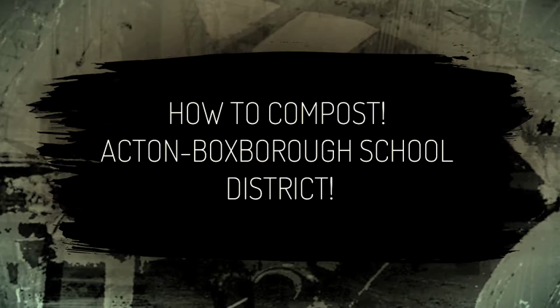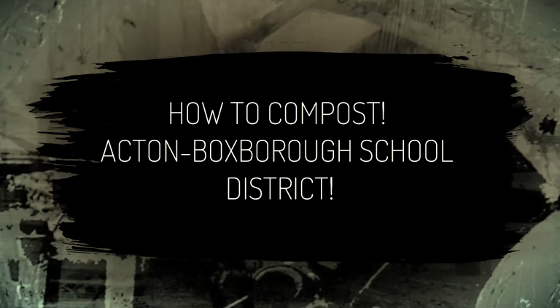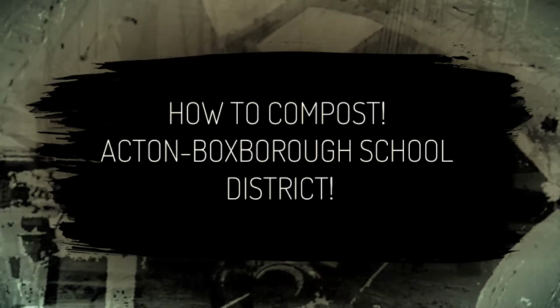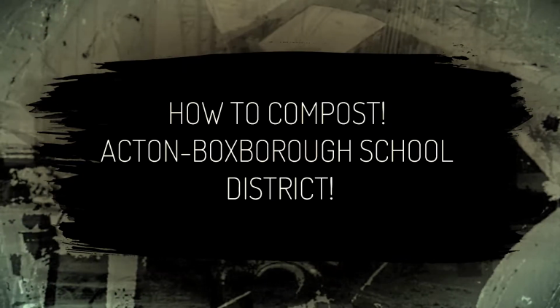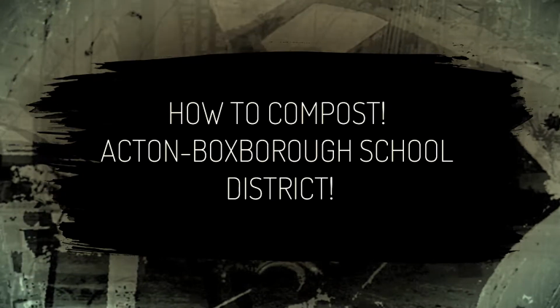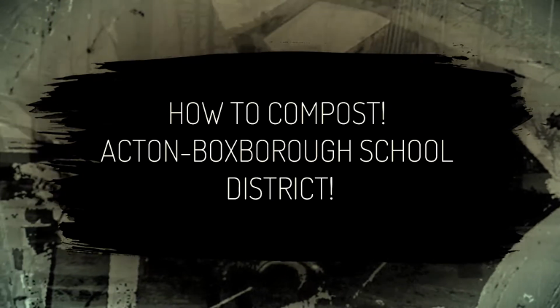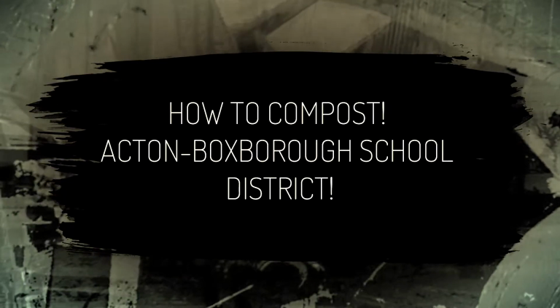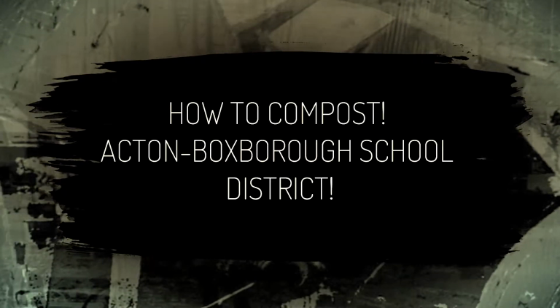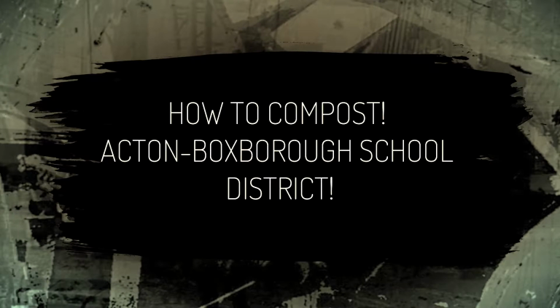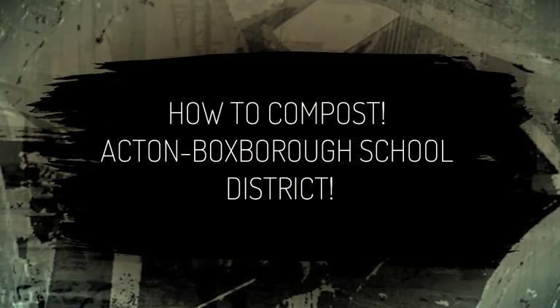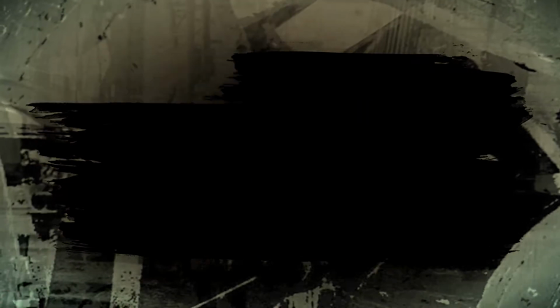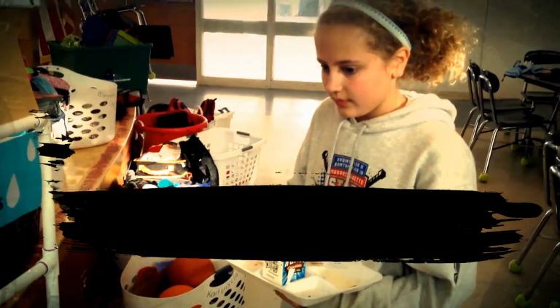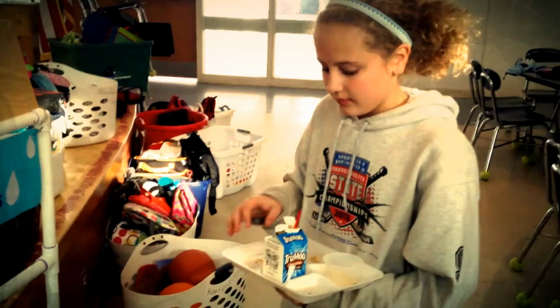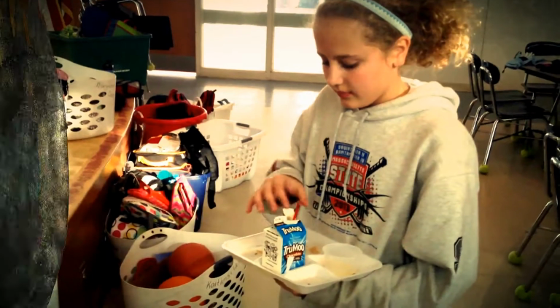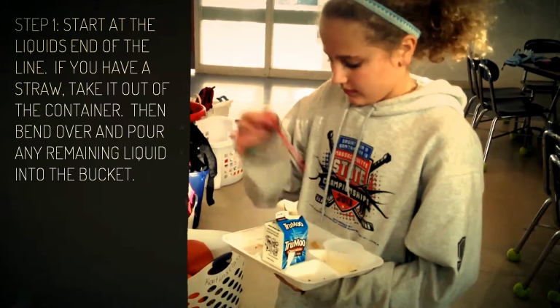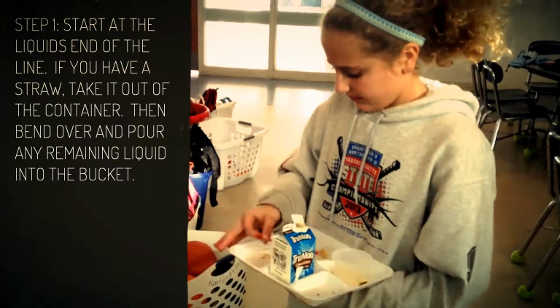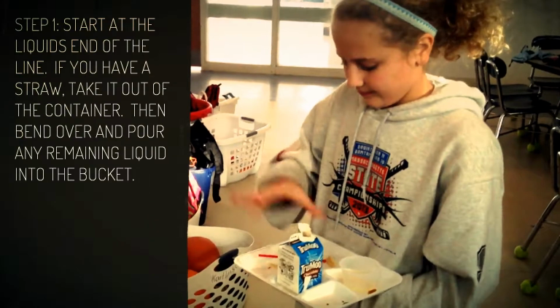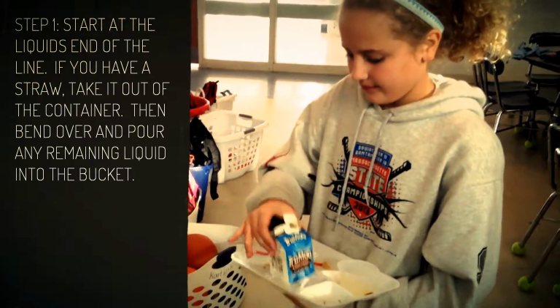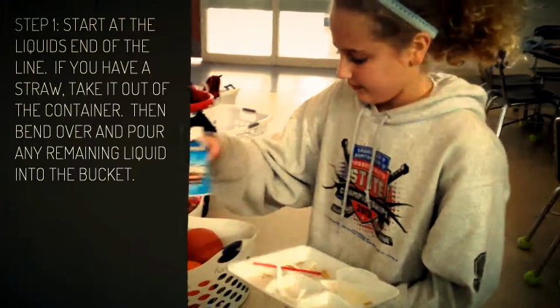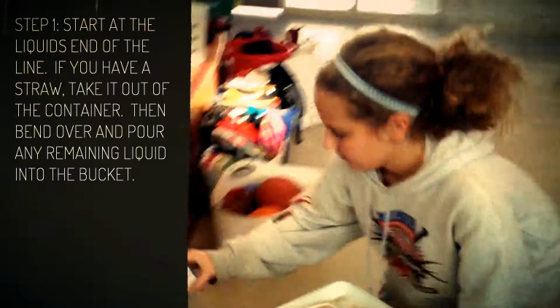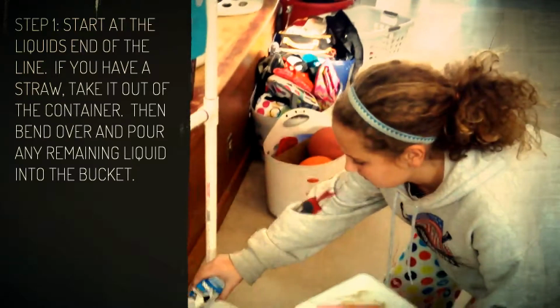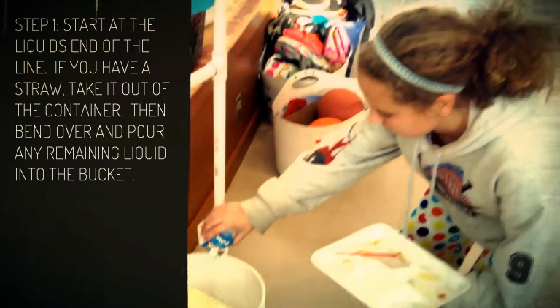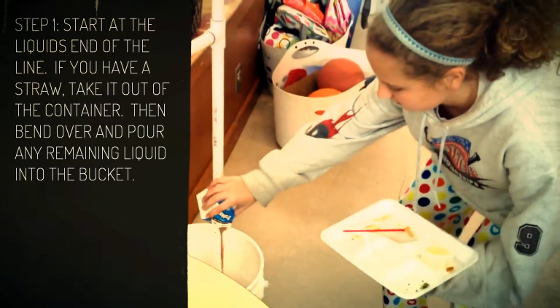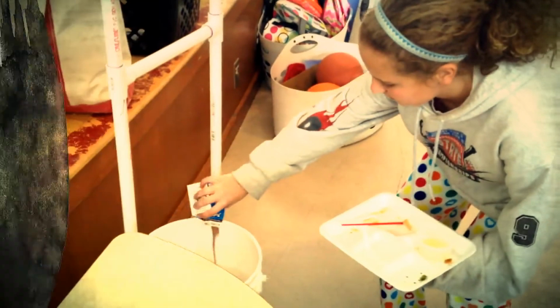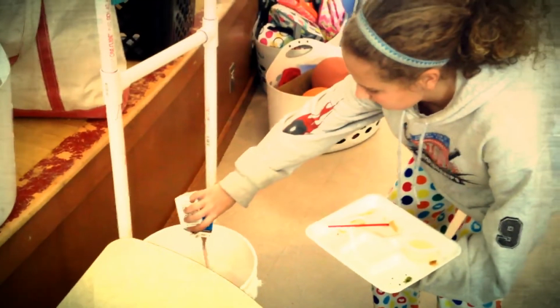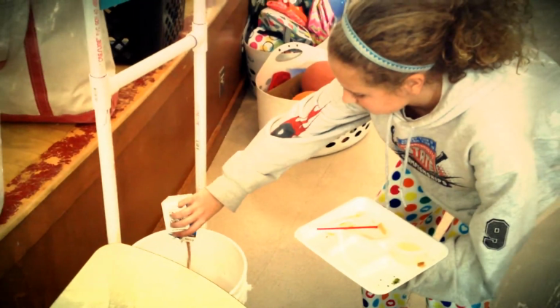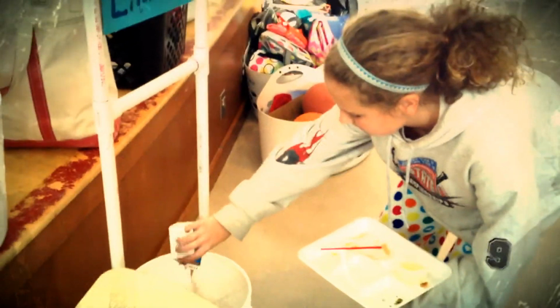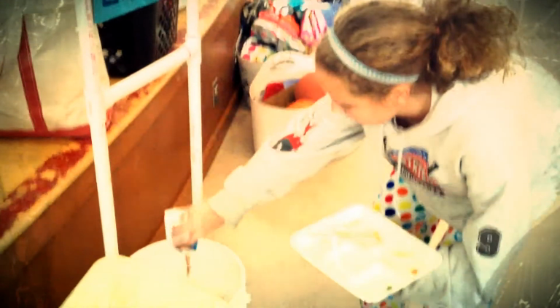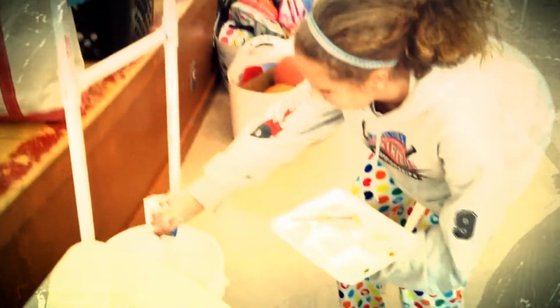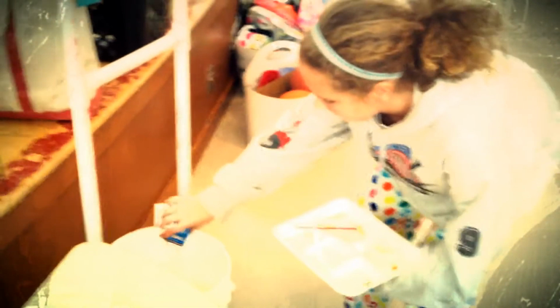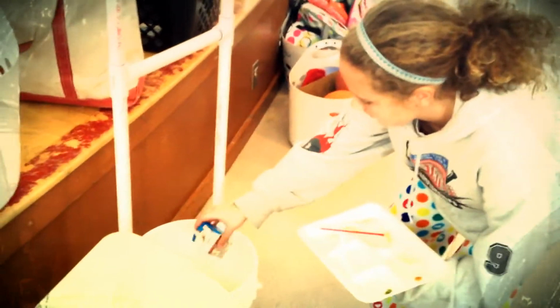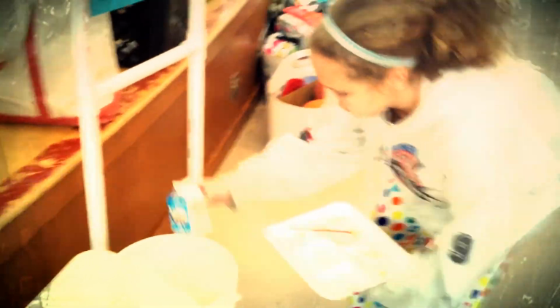How to compost. Step 1: Start at the liquid's end of the line. If you have a straw, take it out of the container, then bend over and pour the liquid into the bucket.